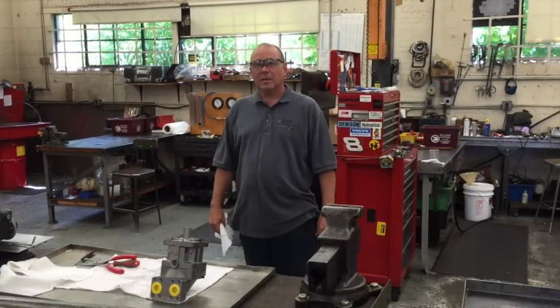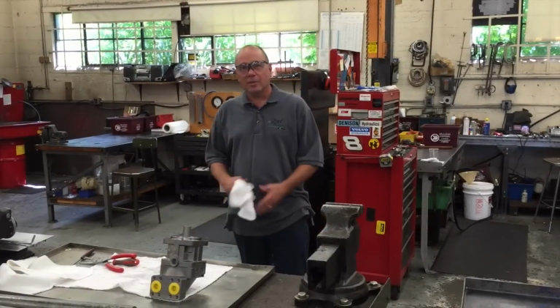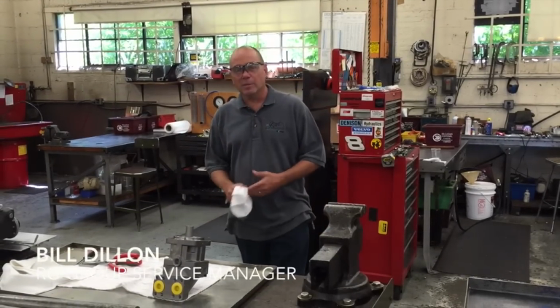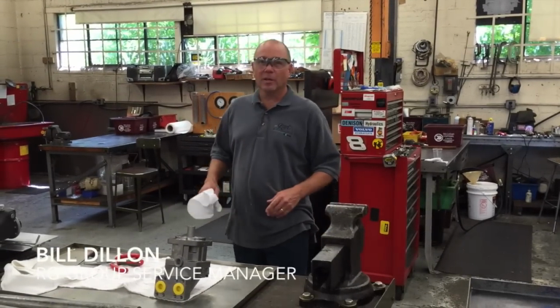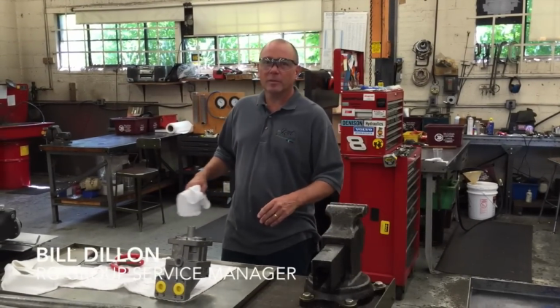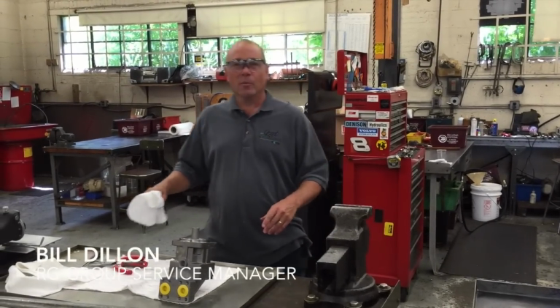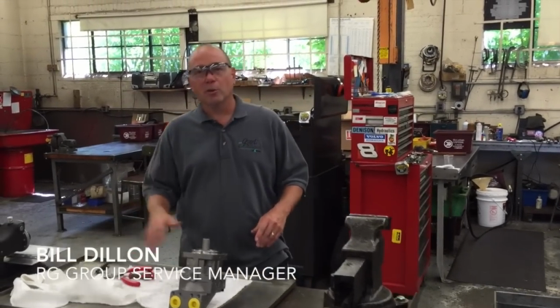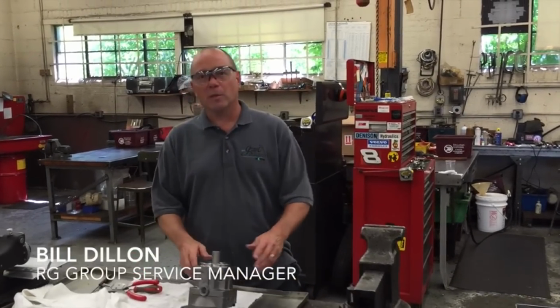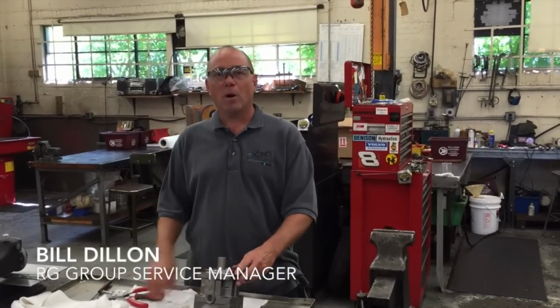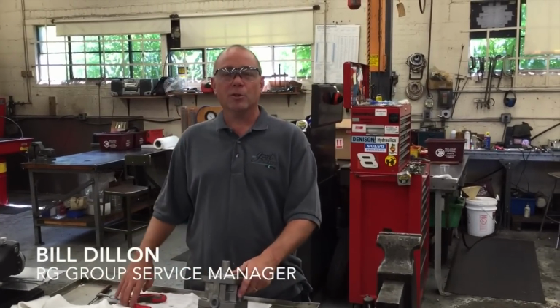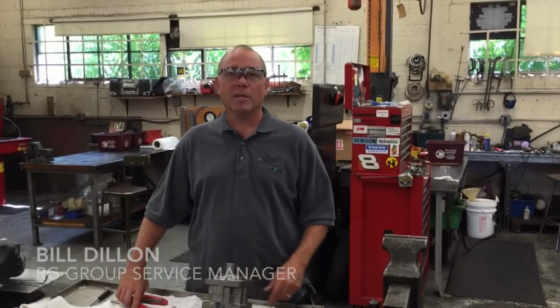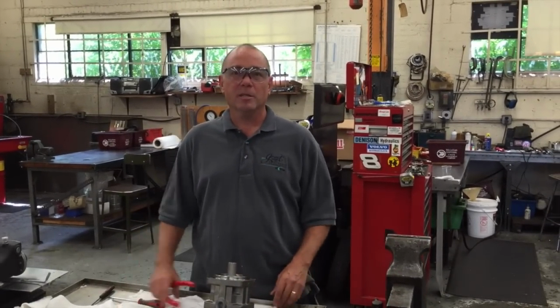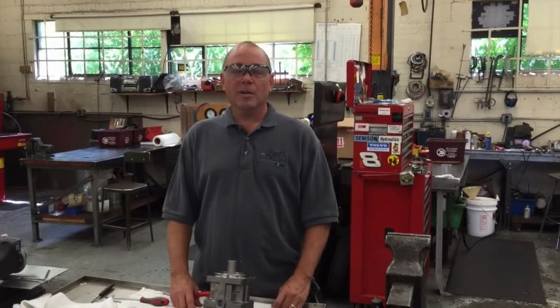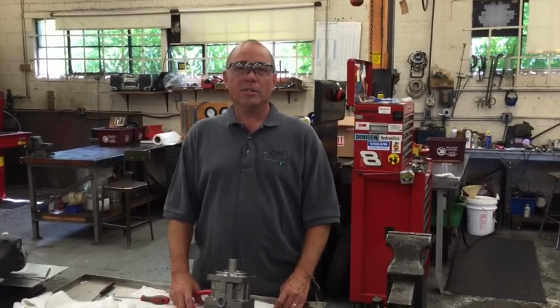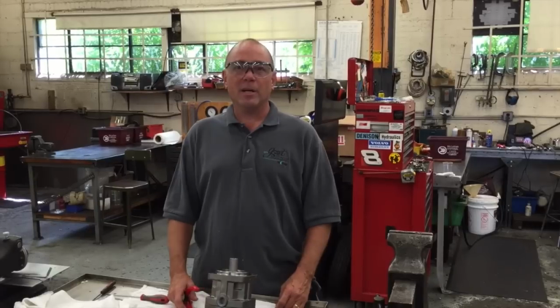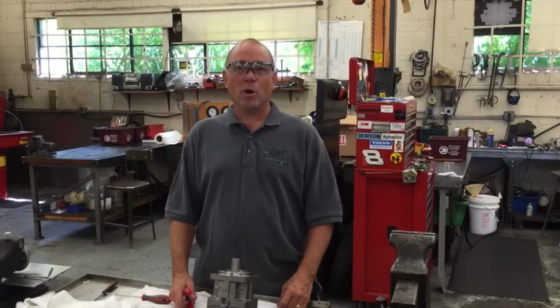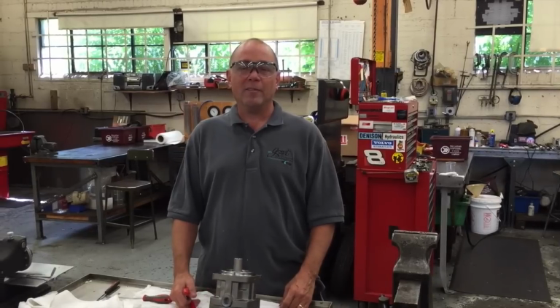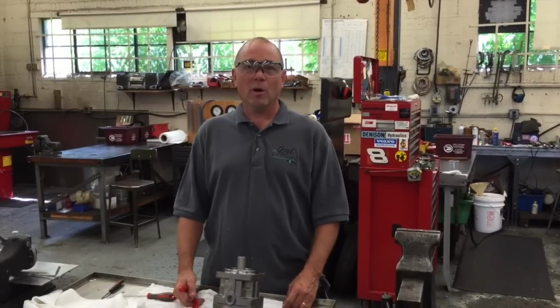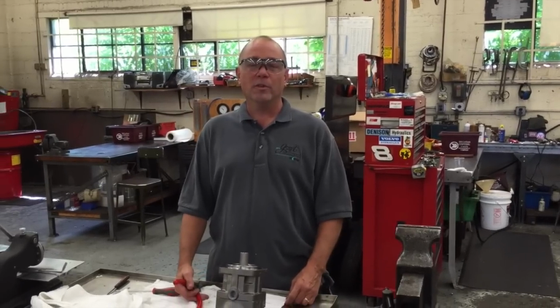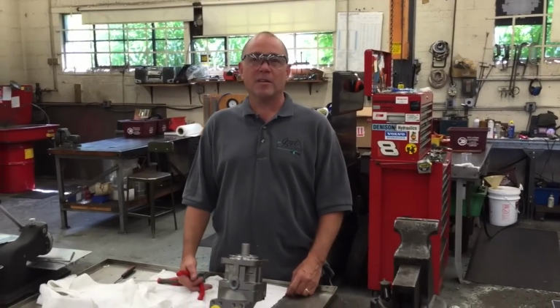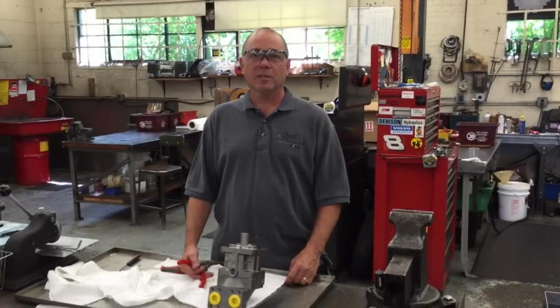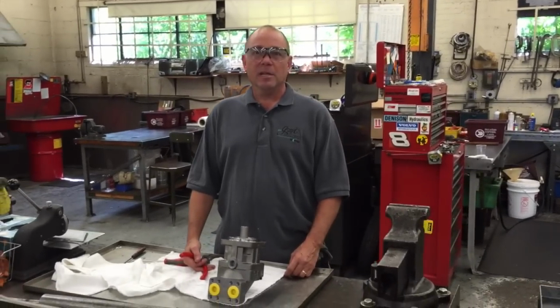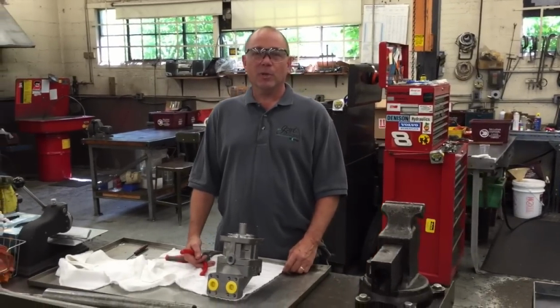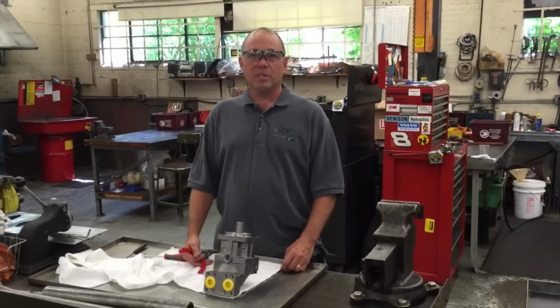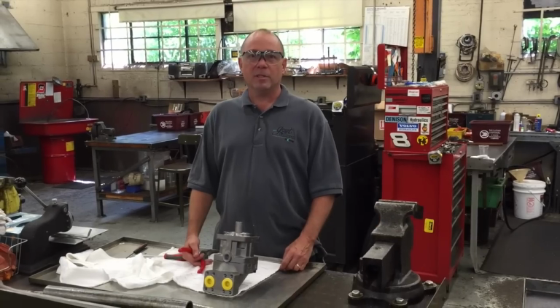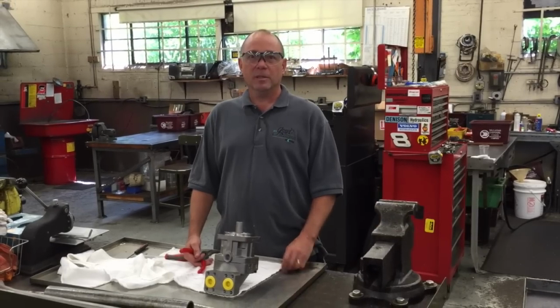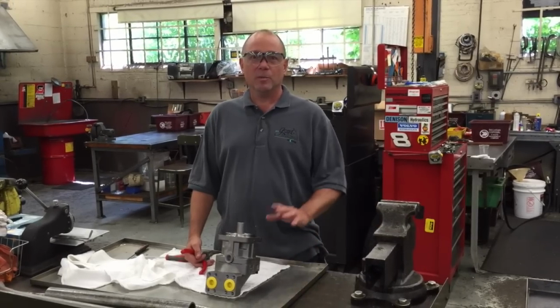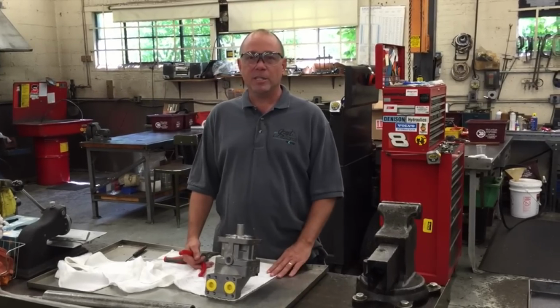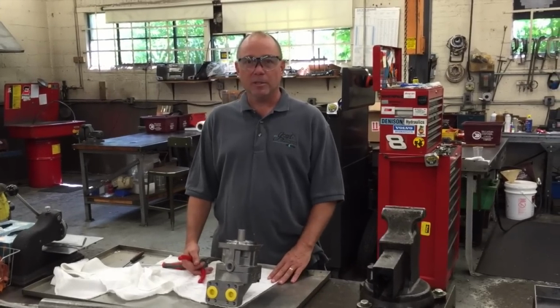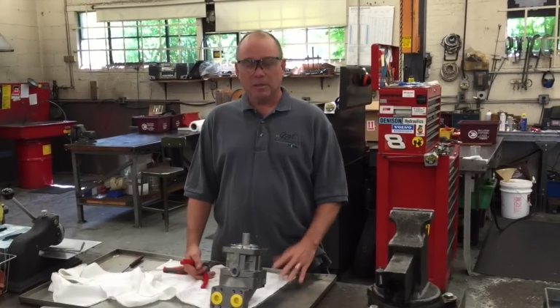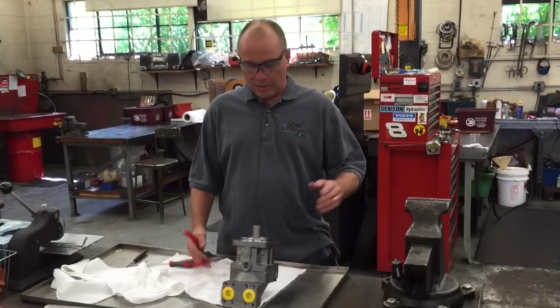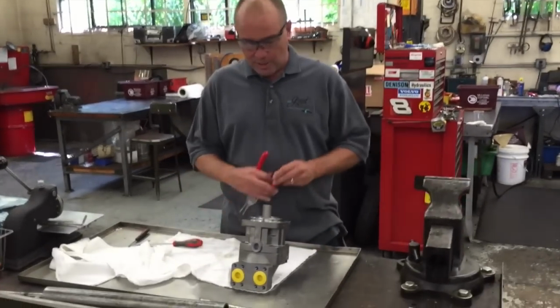Good afternoon, my name is Bill Dillon from the RG Group at the Mahwah, New Jersey location. I'm here to show you how to remove and replace the shaft seal on the Parker F12 in some easy steps. So let's continue.